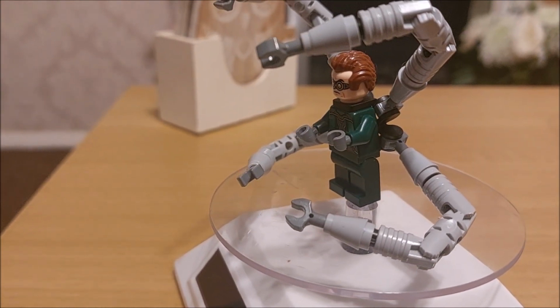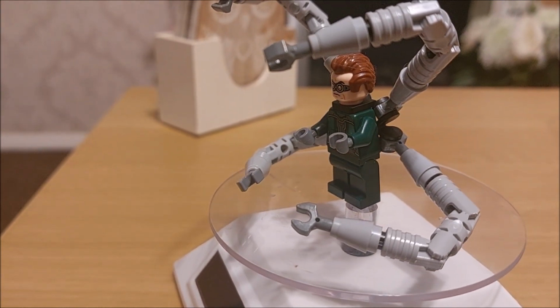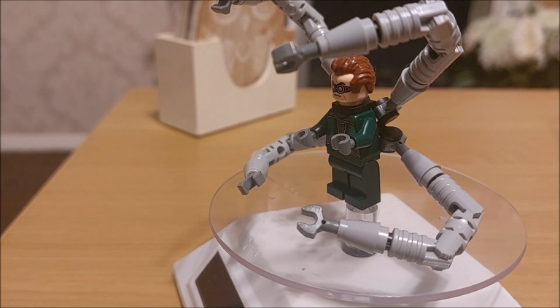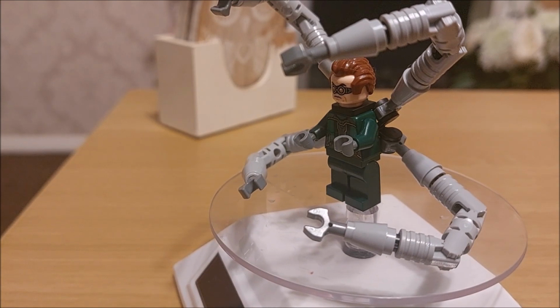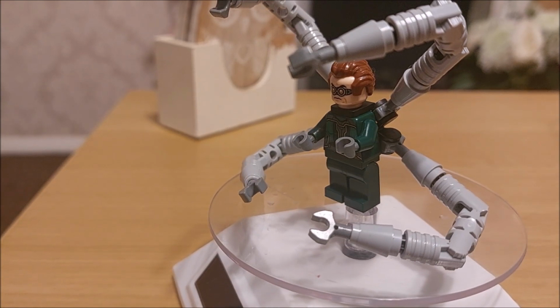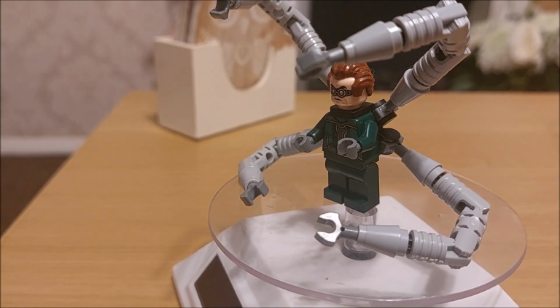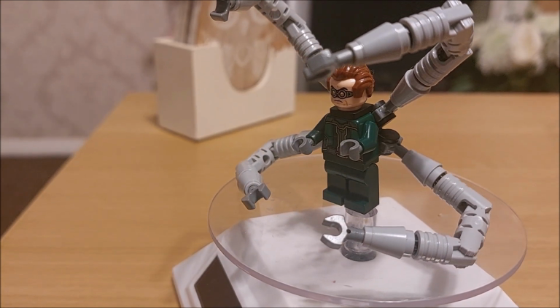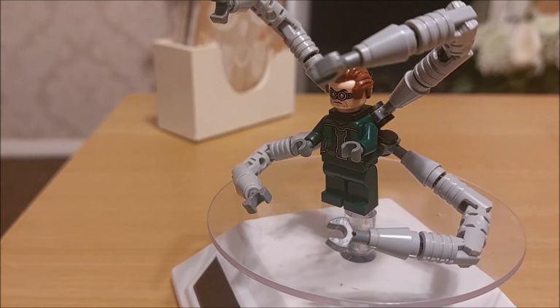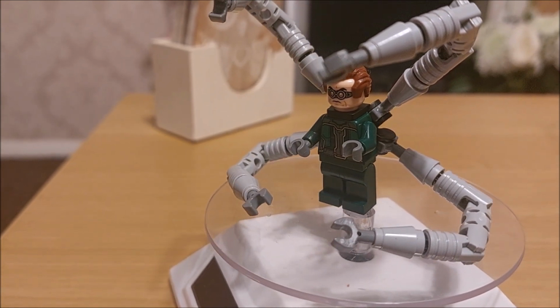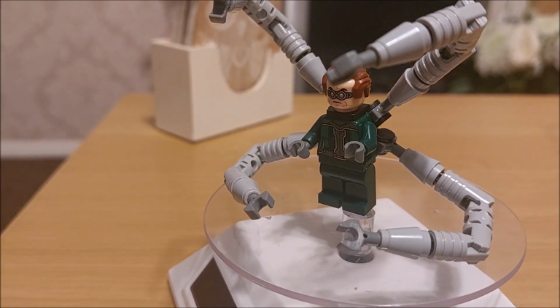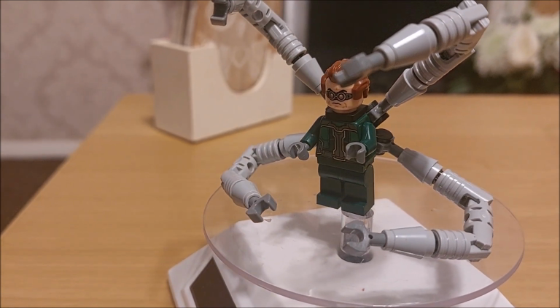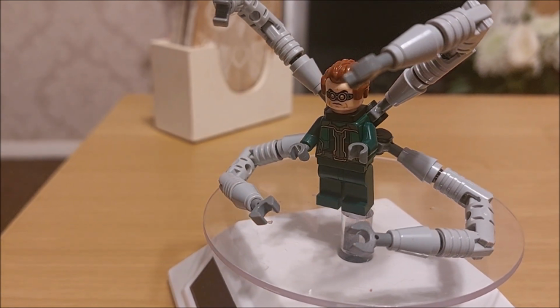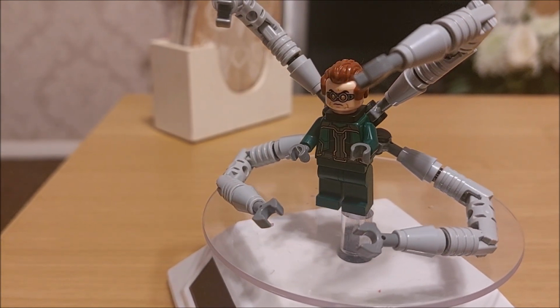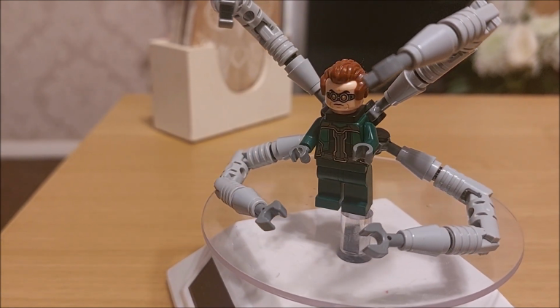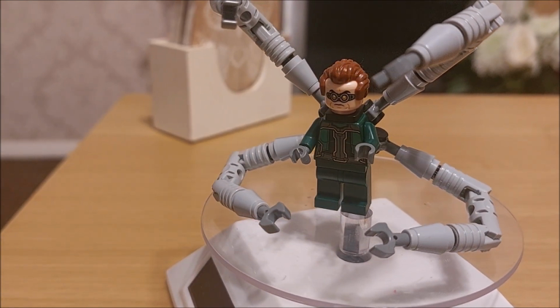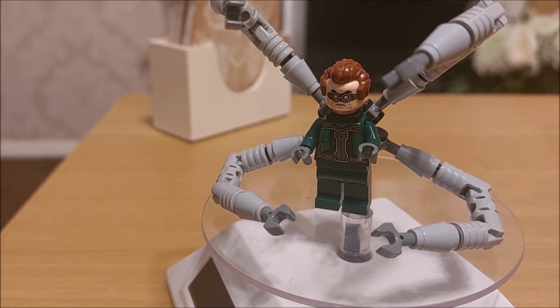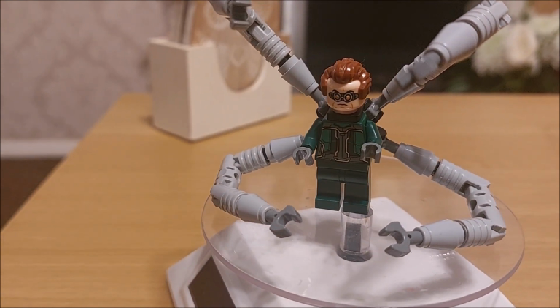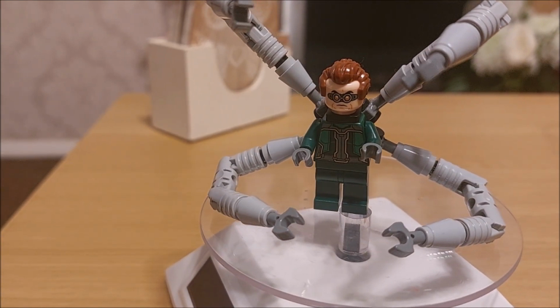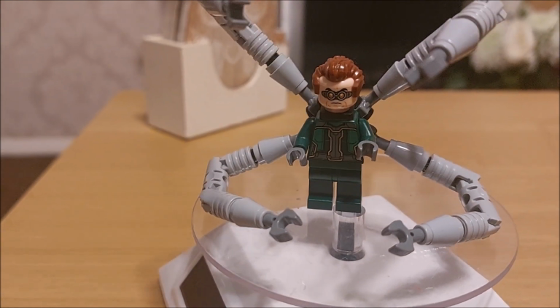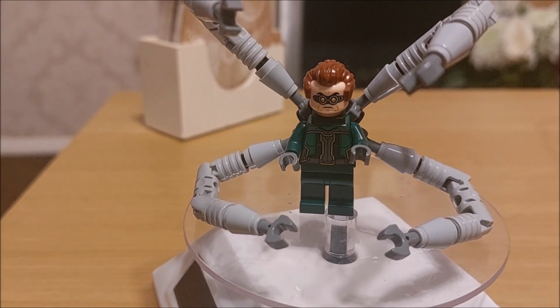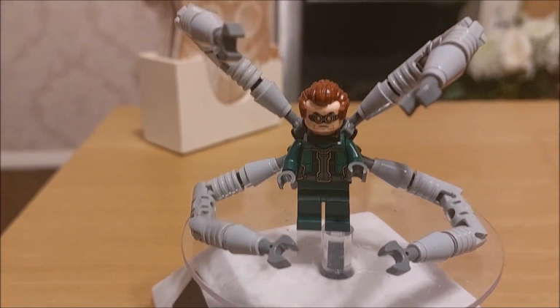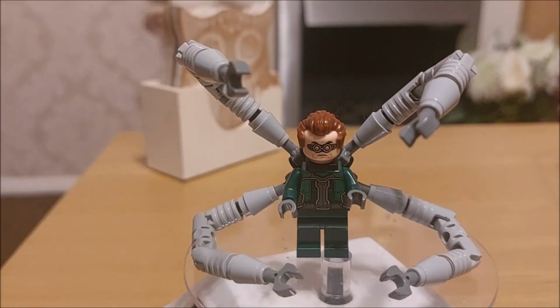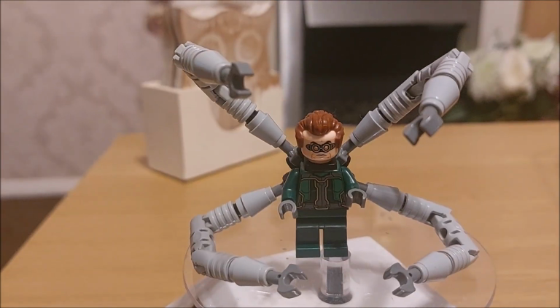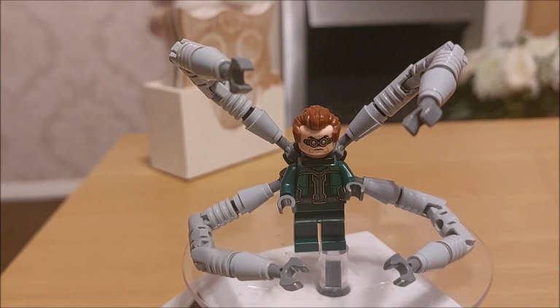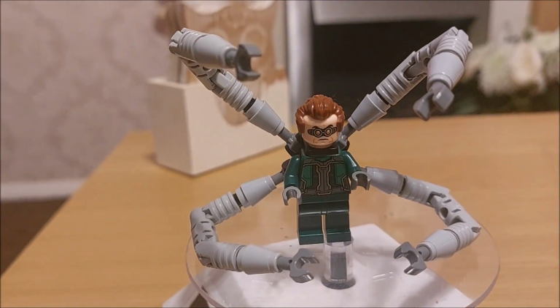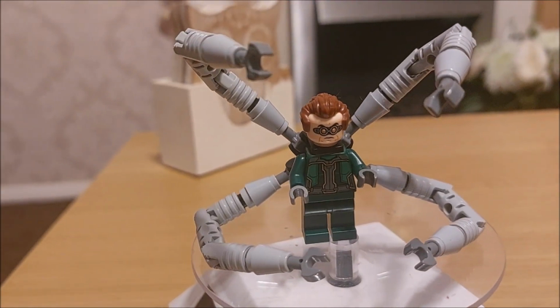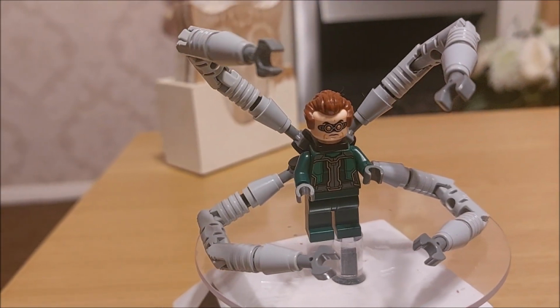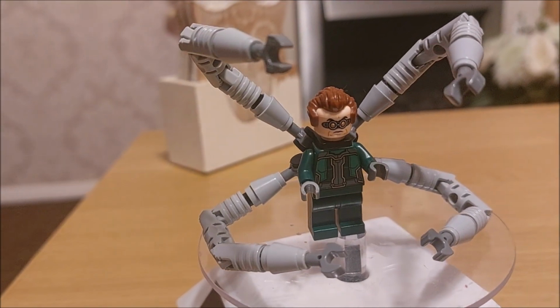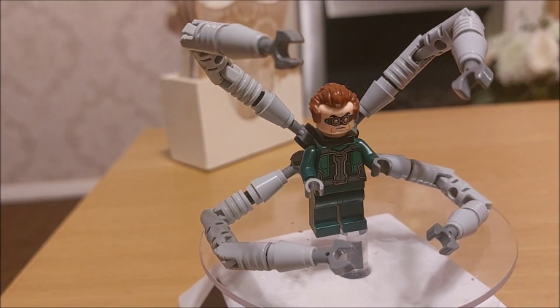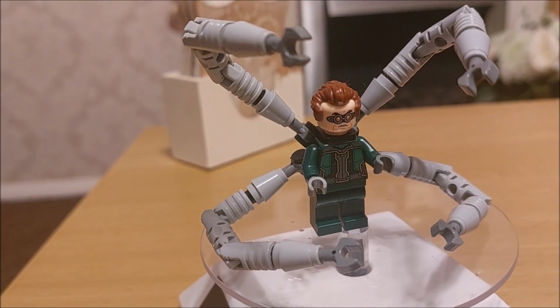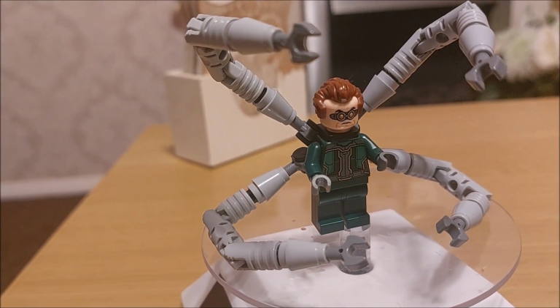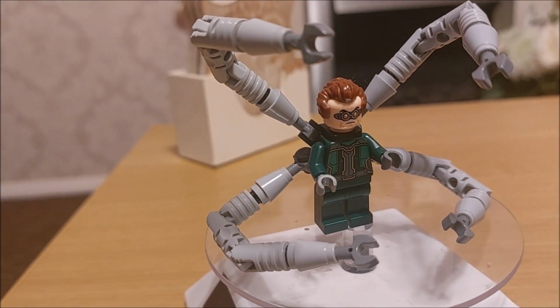Right guys, that was a look at the figure and a quick look at the magazine. Spider-Man issue seven out now. Twins, eggs and worries — stay safe, keep fab.